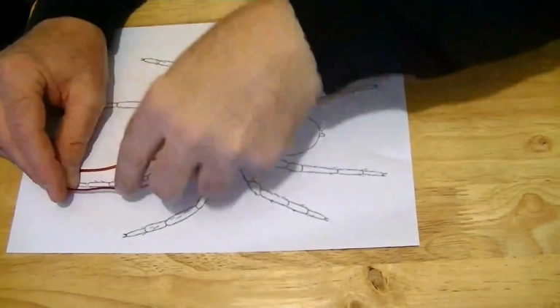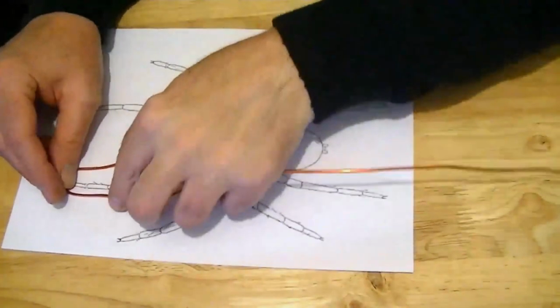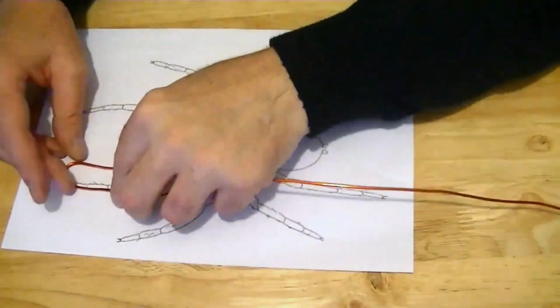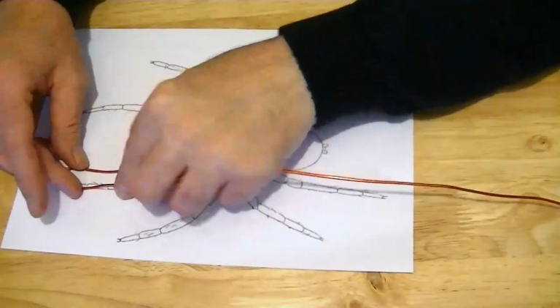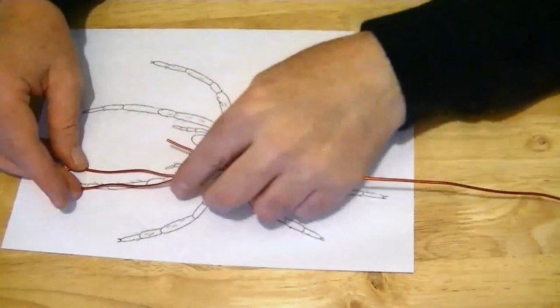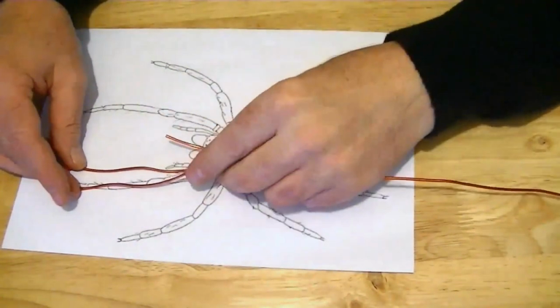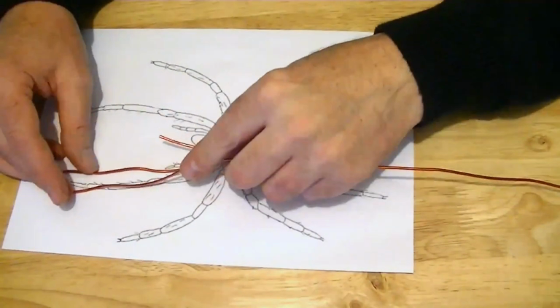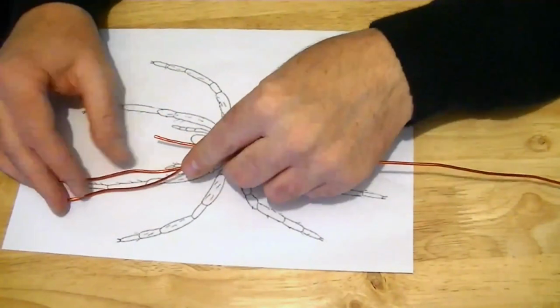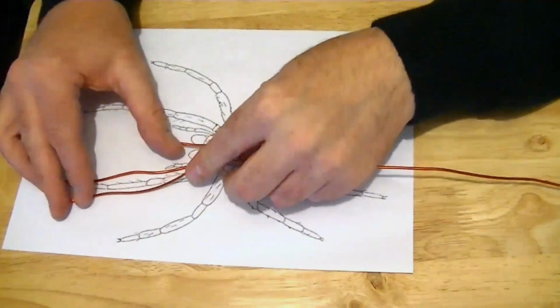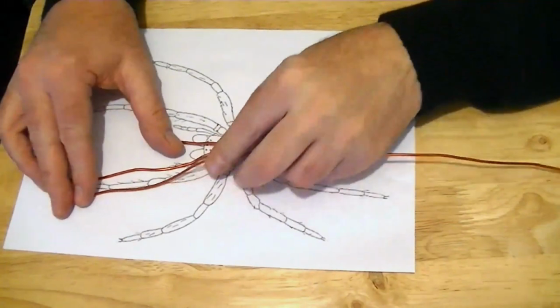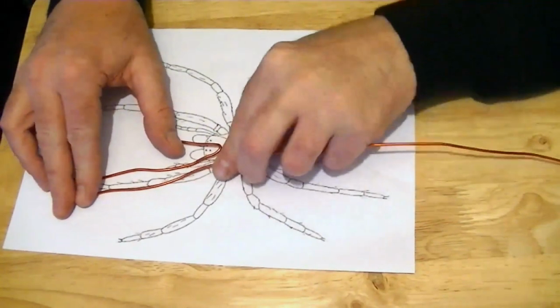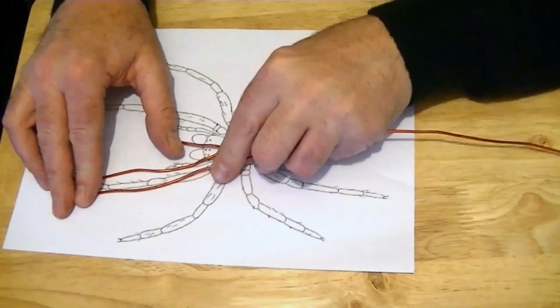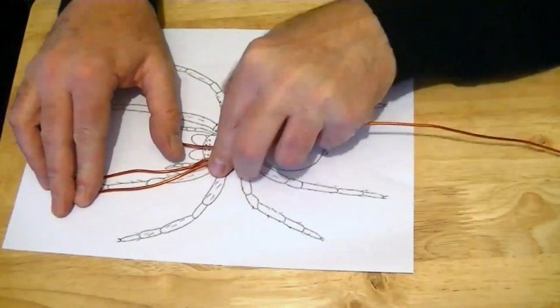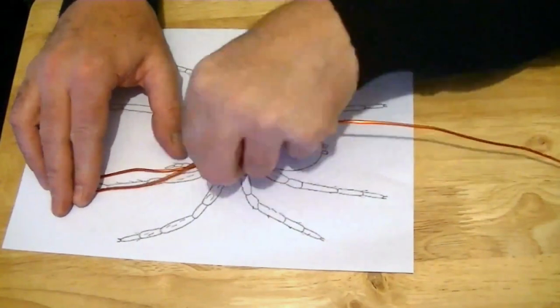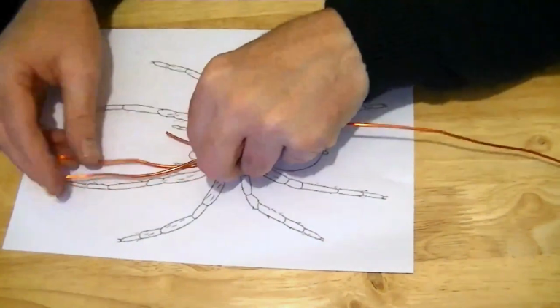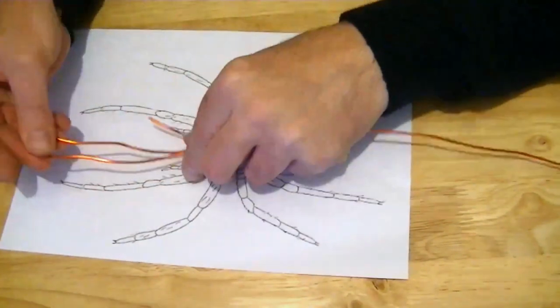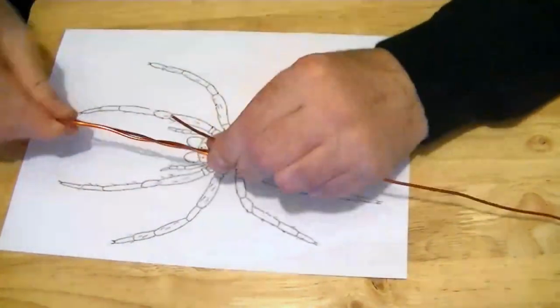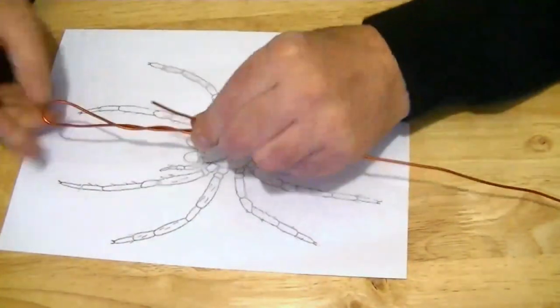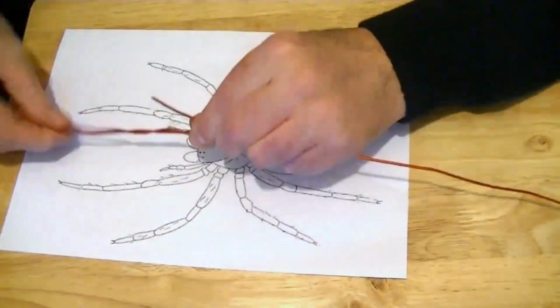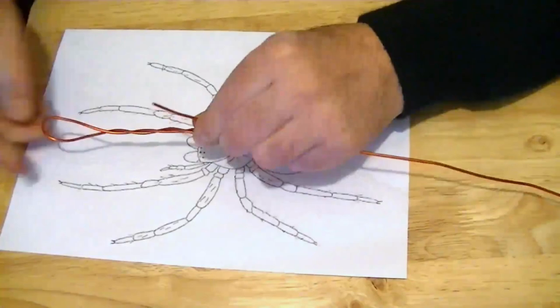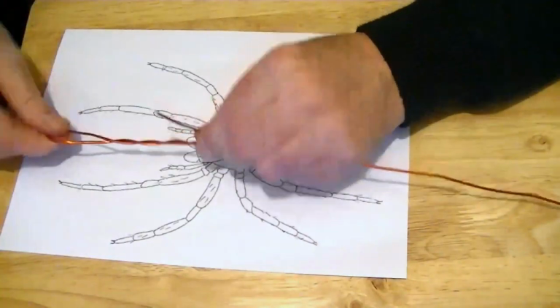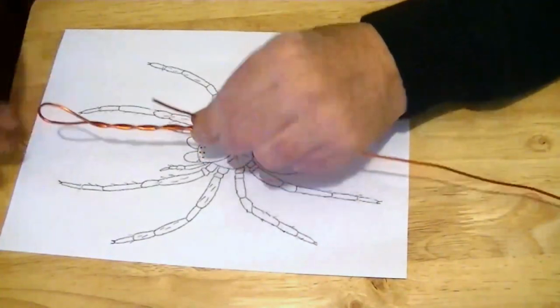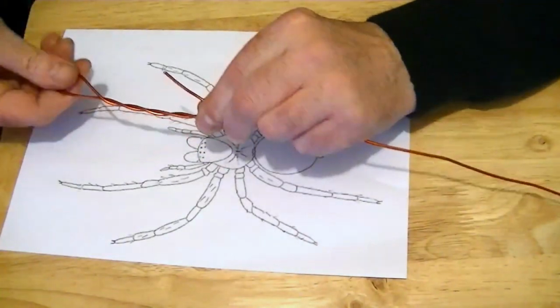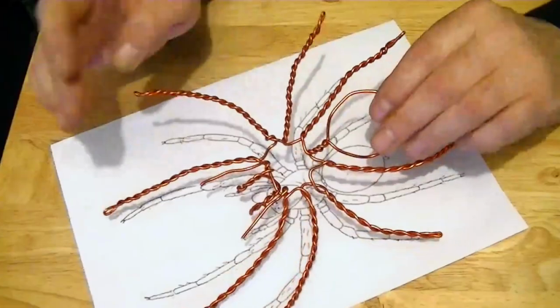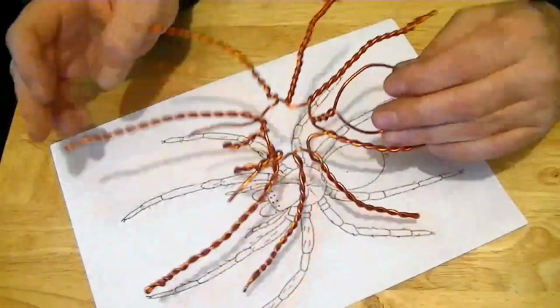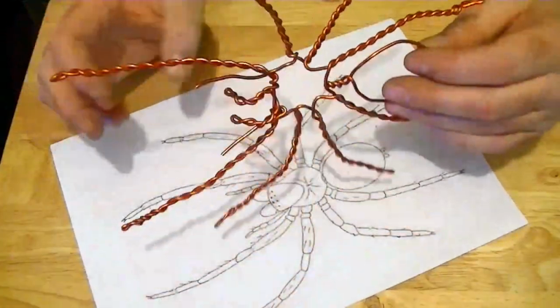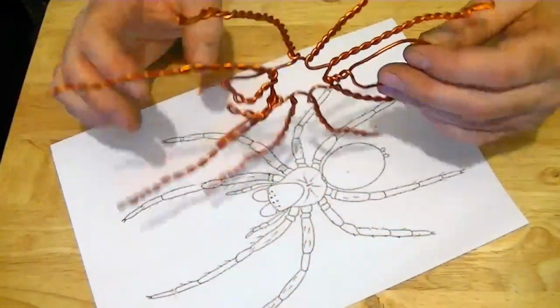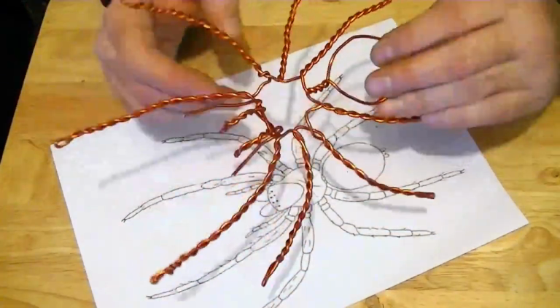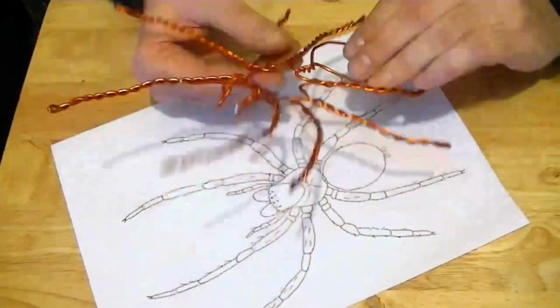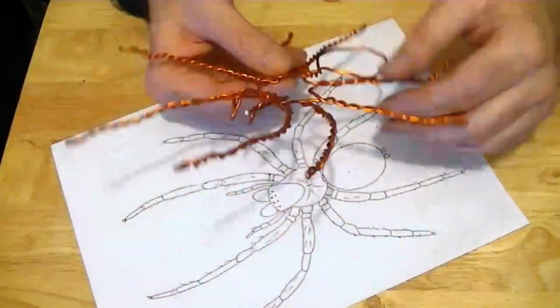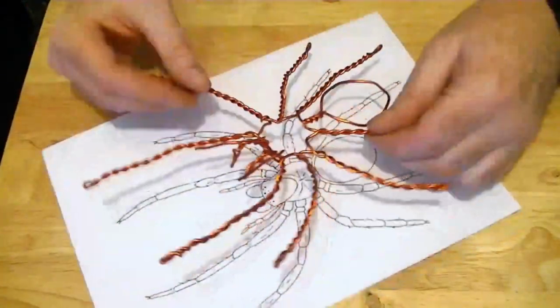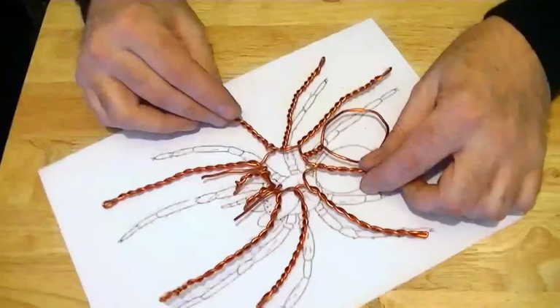It's always best to use aluminium wire because it's much more durable than steel, which will break much quicker when bent multiple times. I doubled out the wire on the limbs for added strength and stability, and bent the shape out of one continuous piece so I didn't have to make any joins.